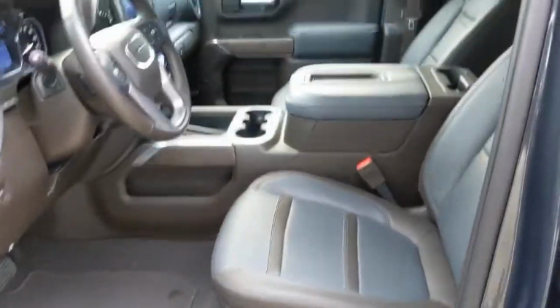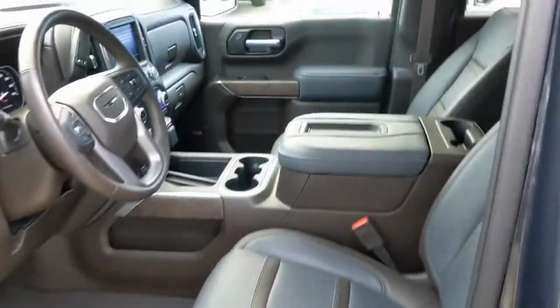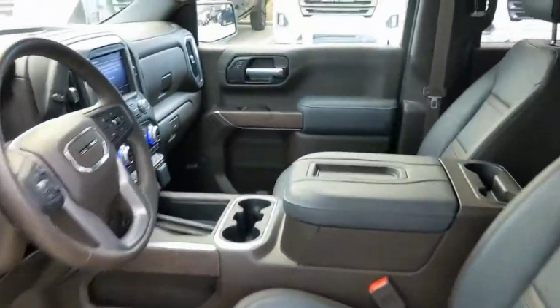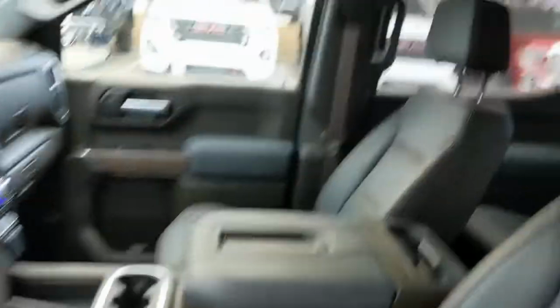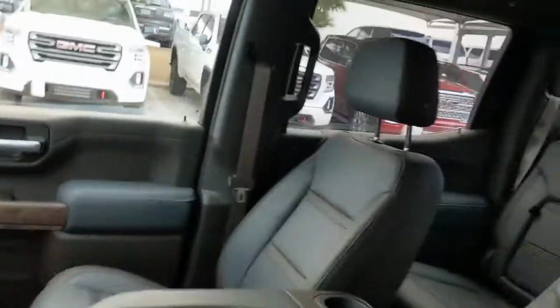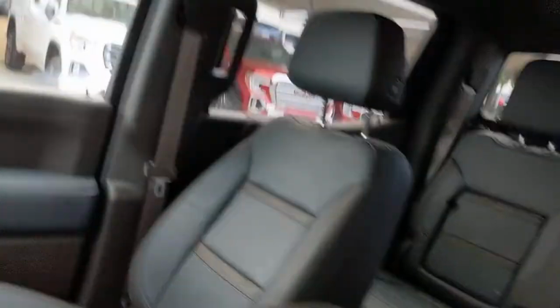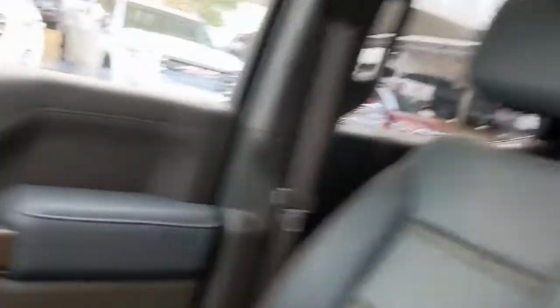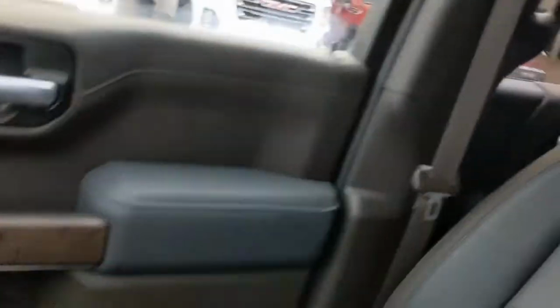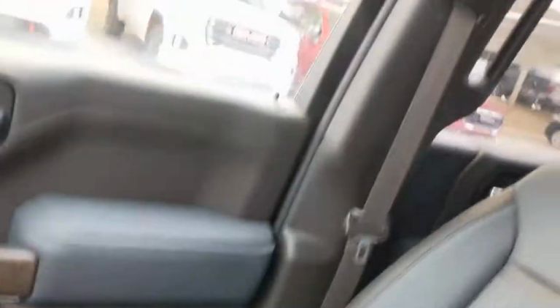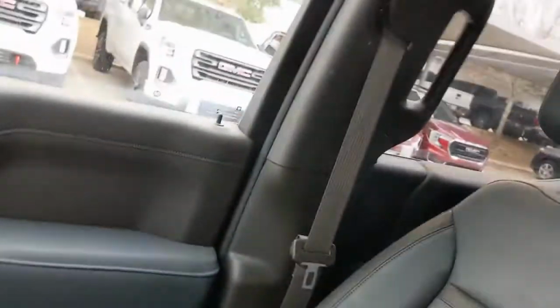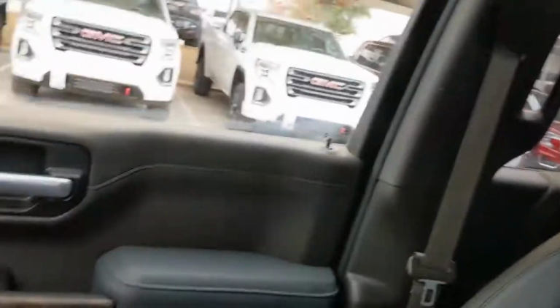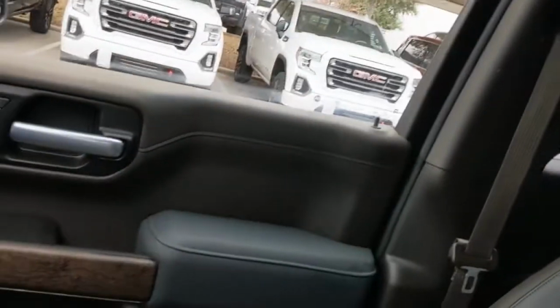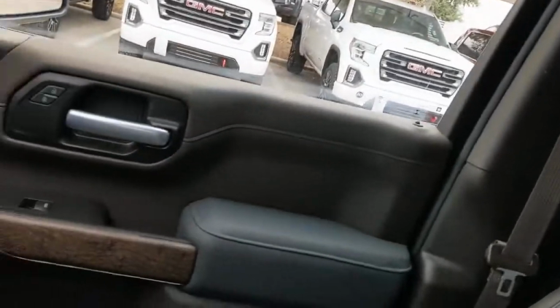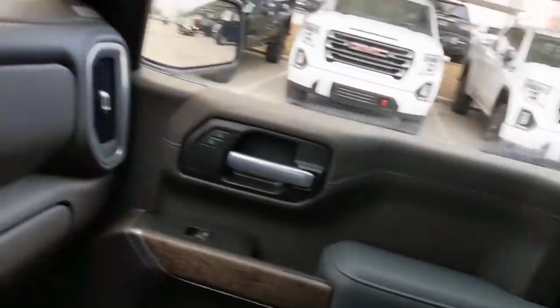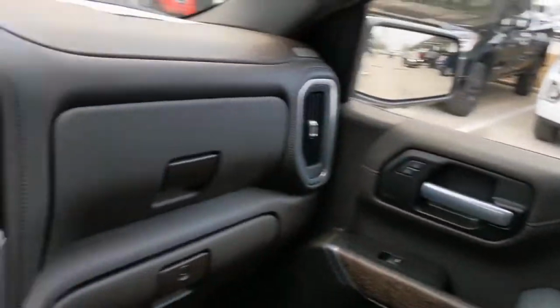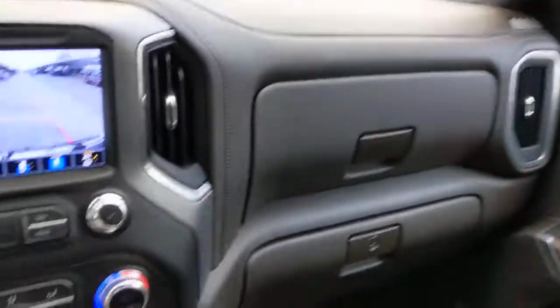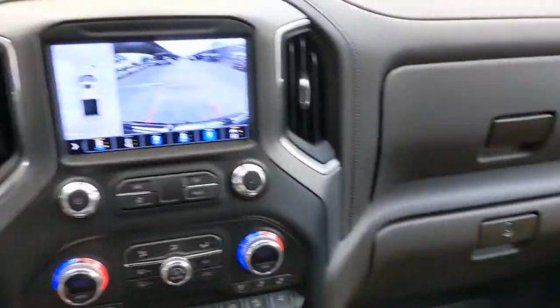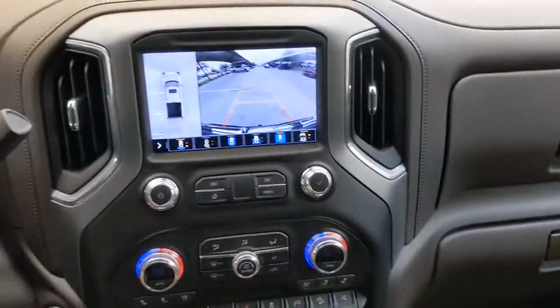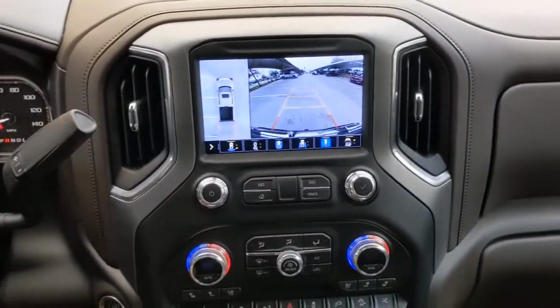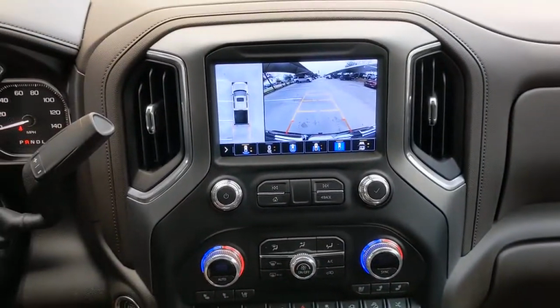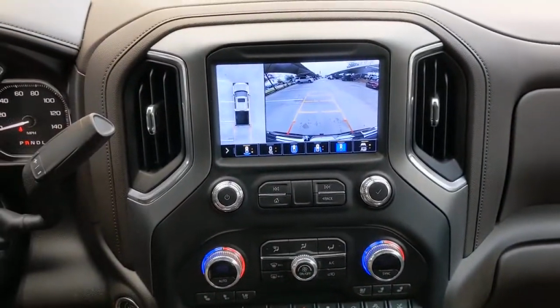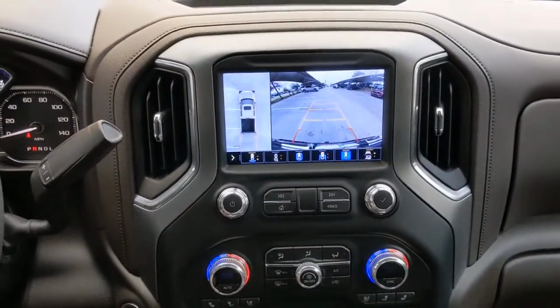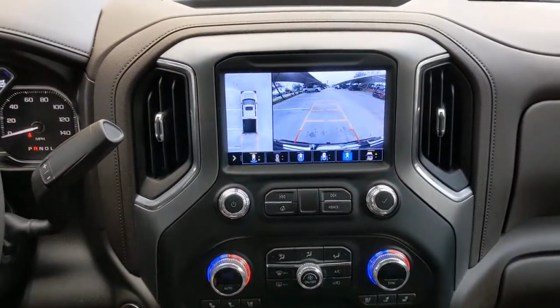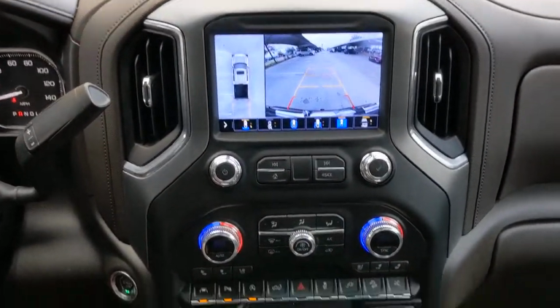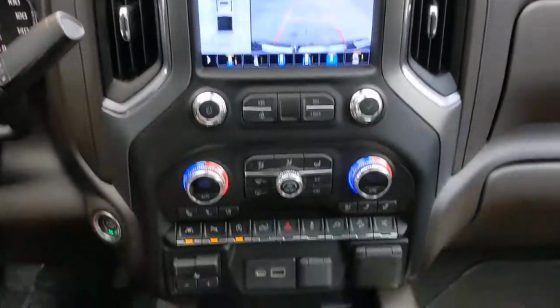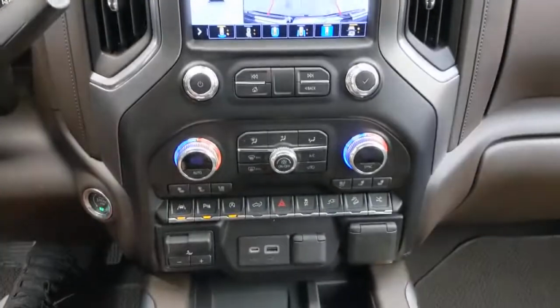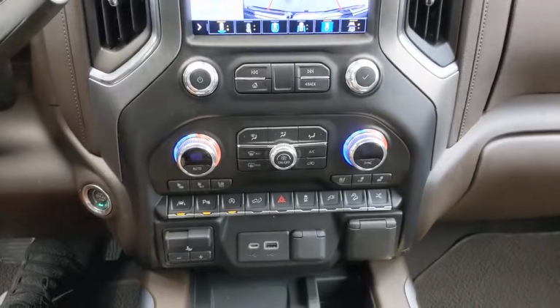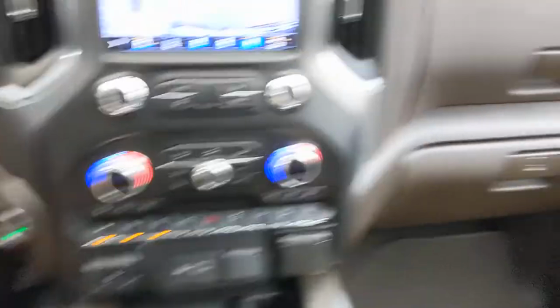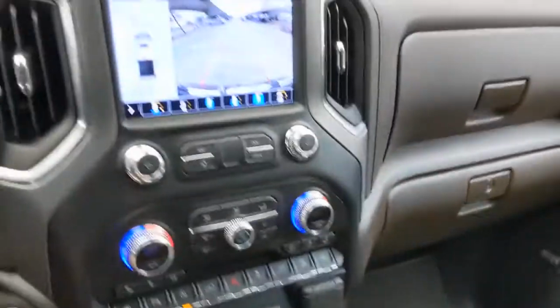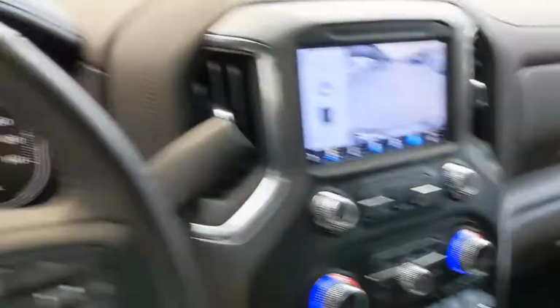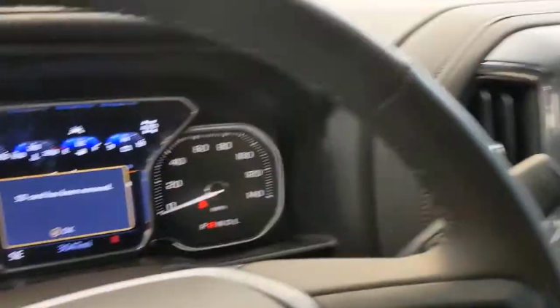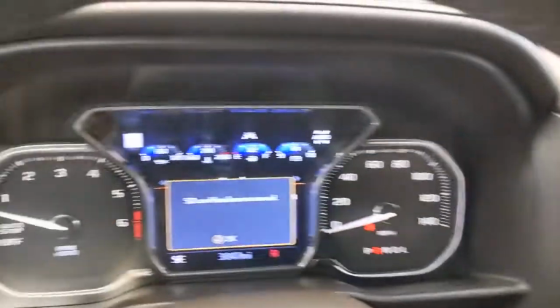Feel confident about taking on every project in this rugged Sierra. Treat yourself to a test drive today. Our staff will toss you the keys and give you an outstanding customer experience.